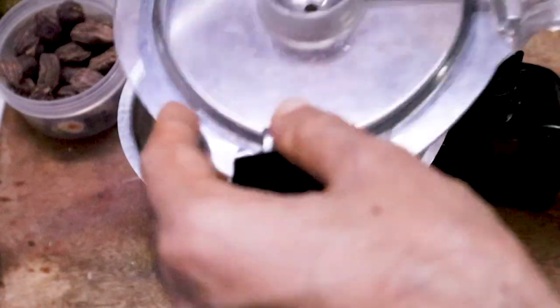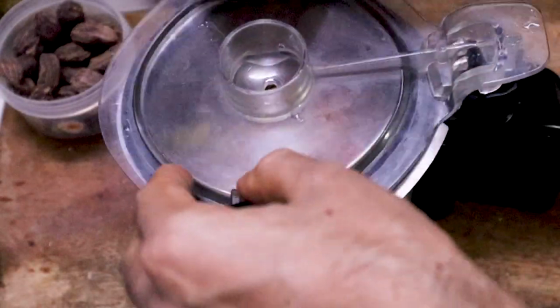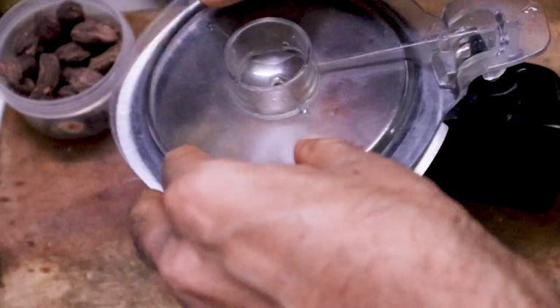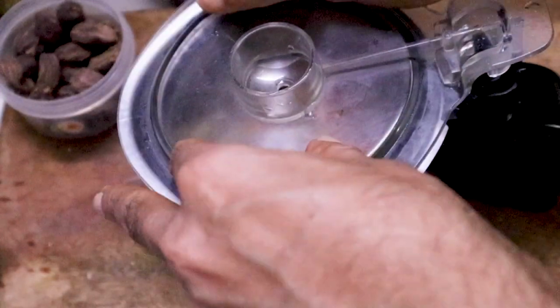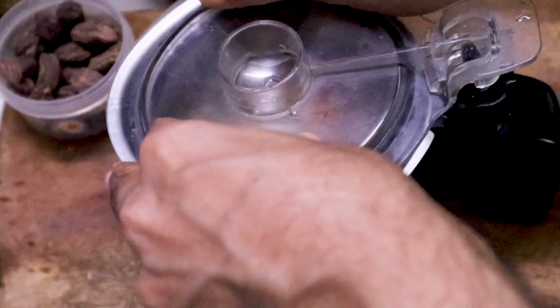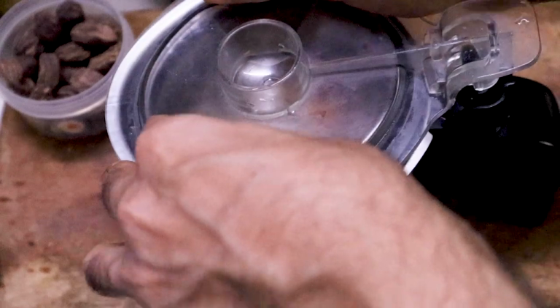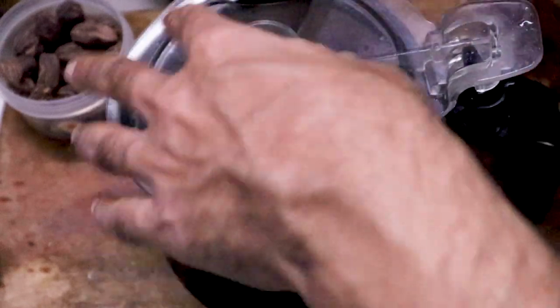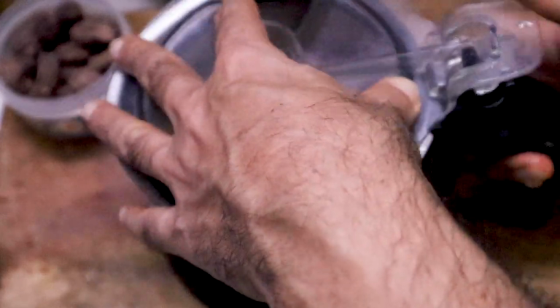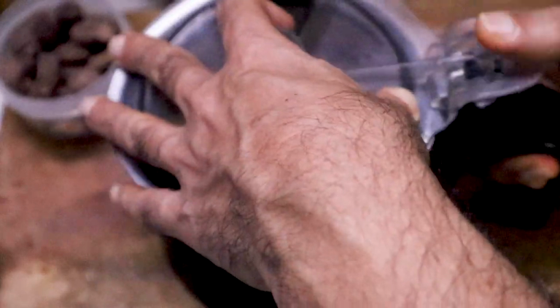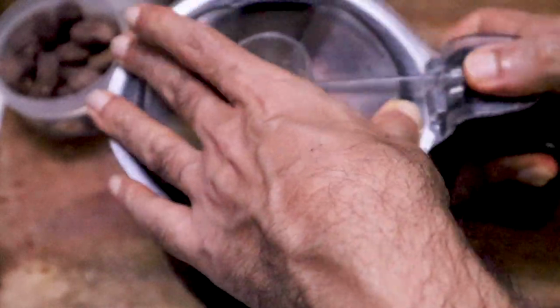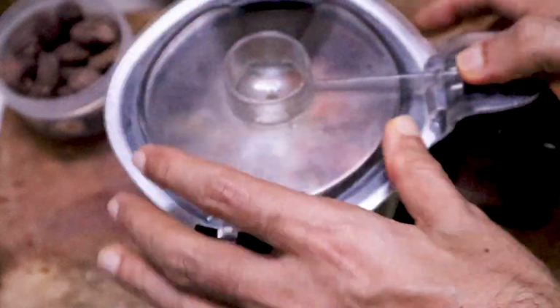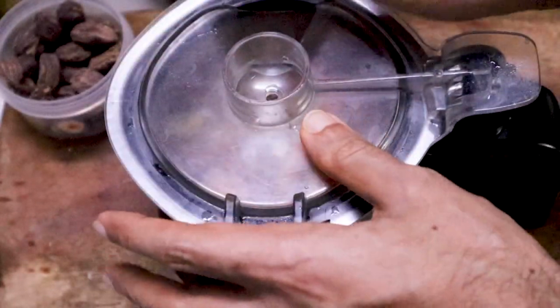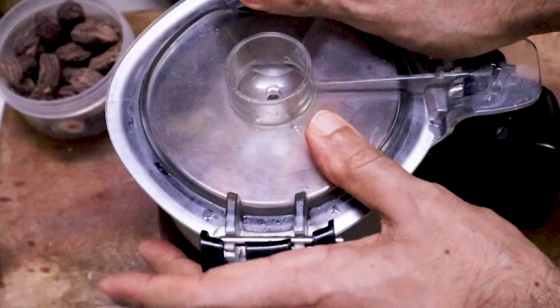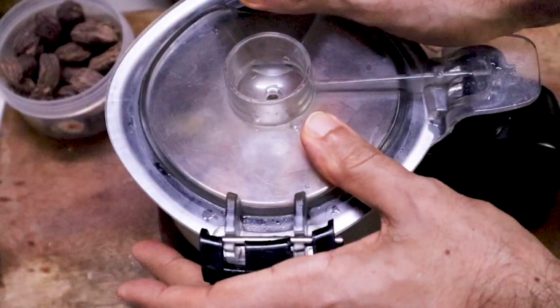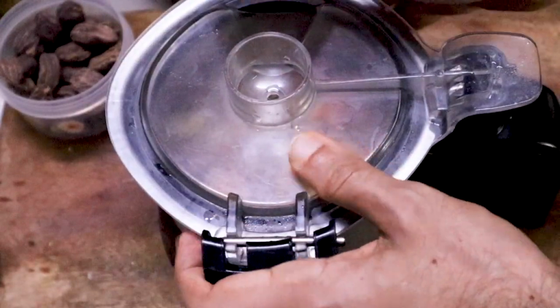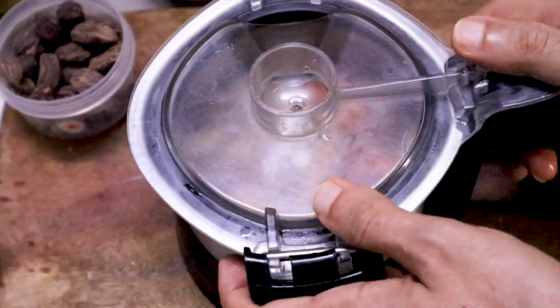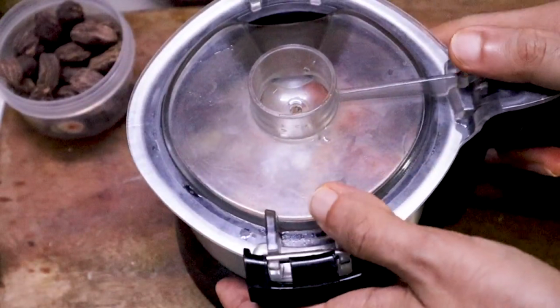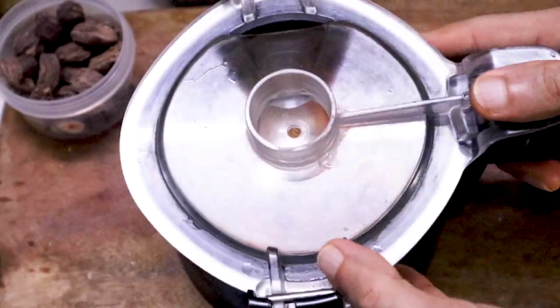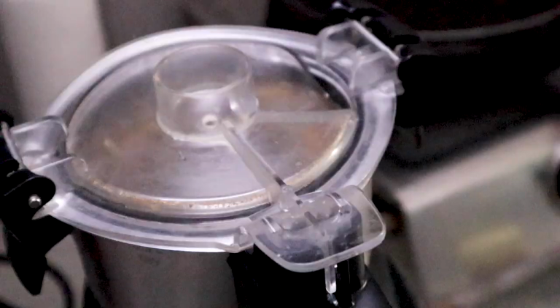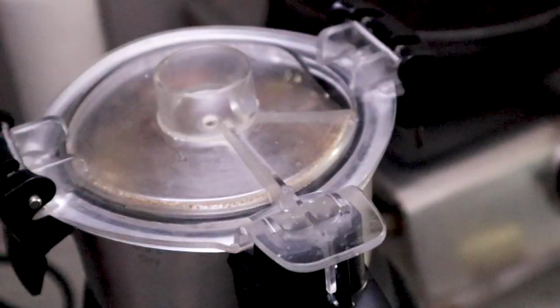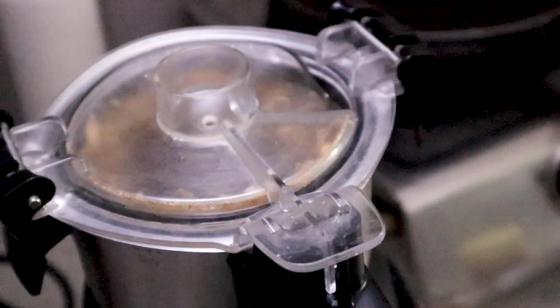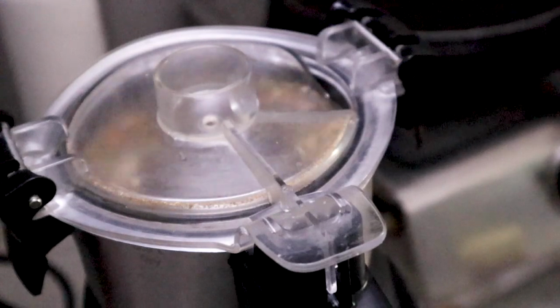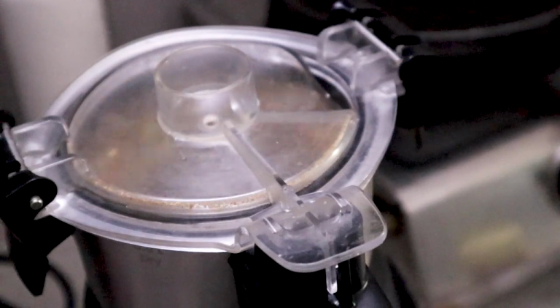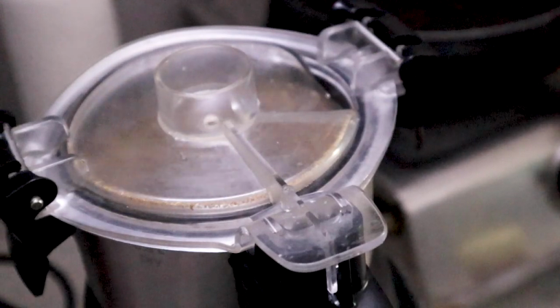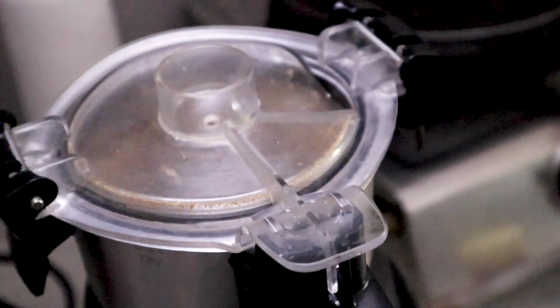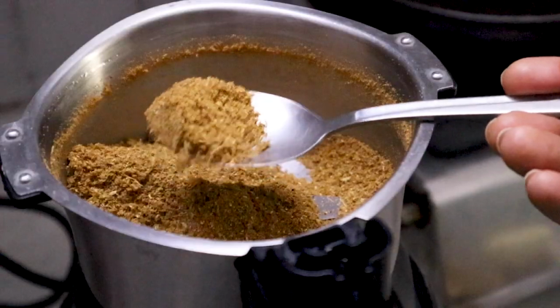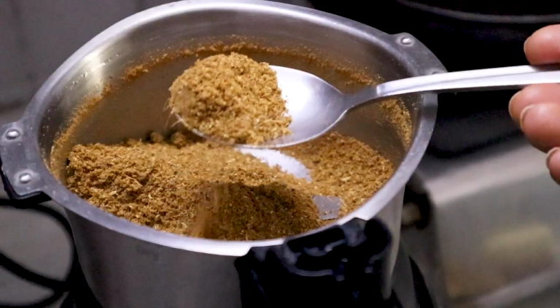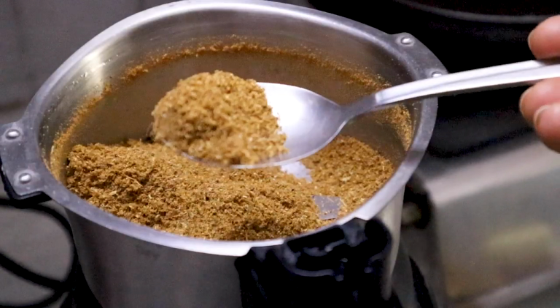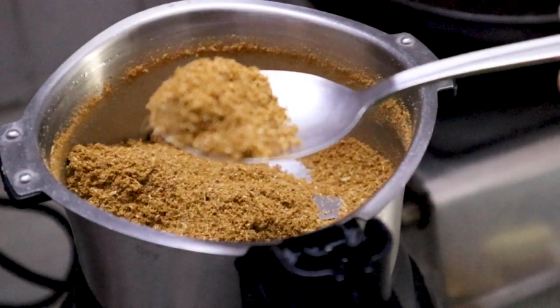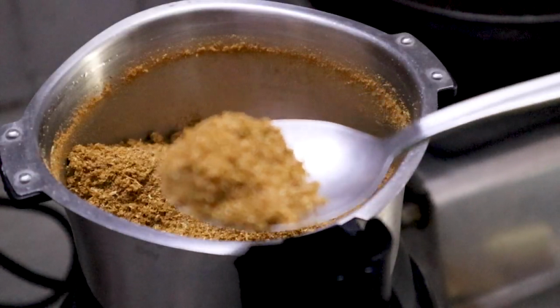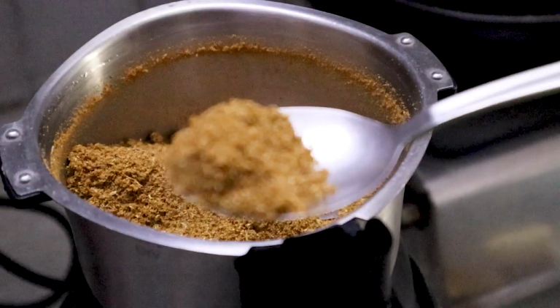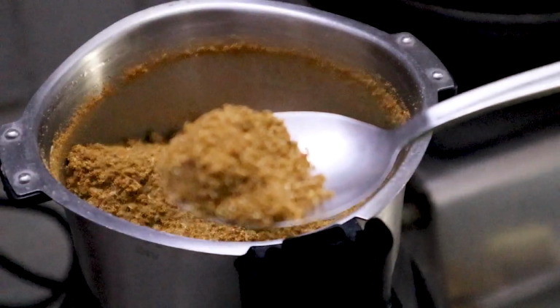We are not dry roasting because the masalas will get cooked later. This is a fresh tandoori masala done the Goela style.